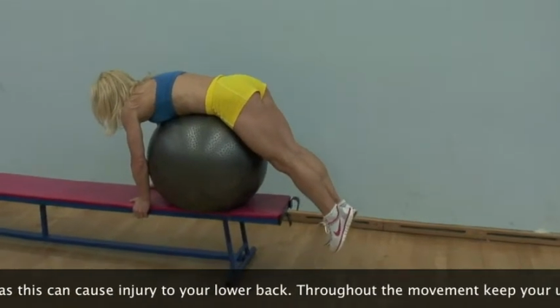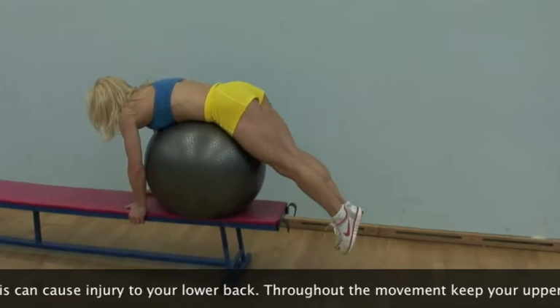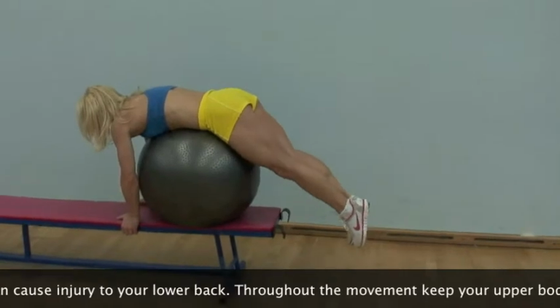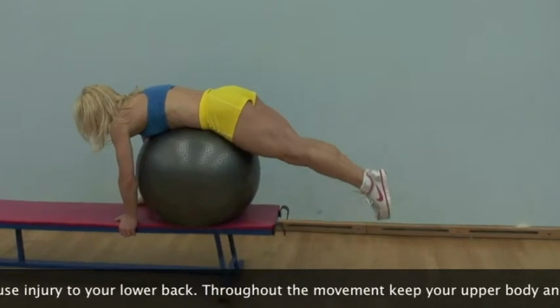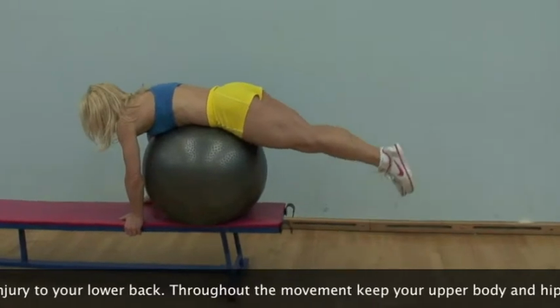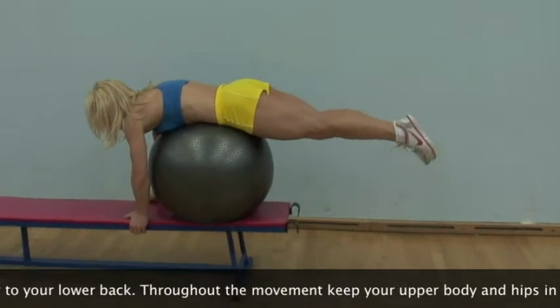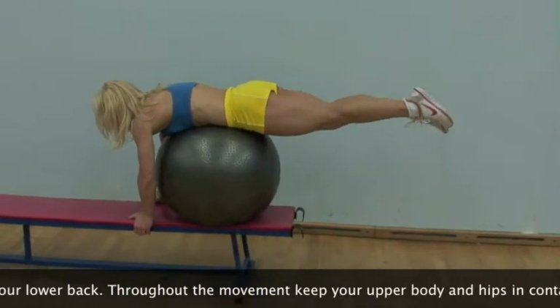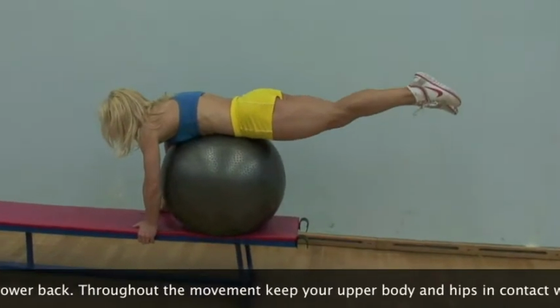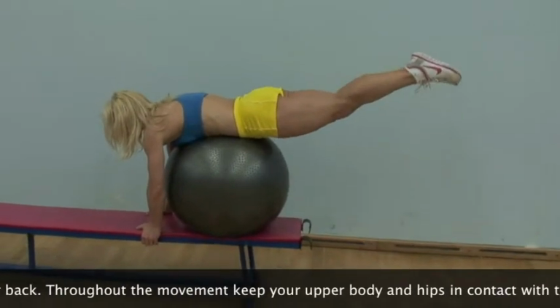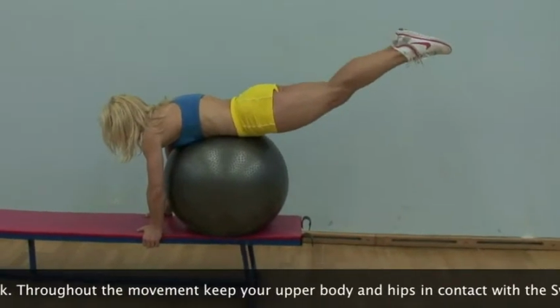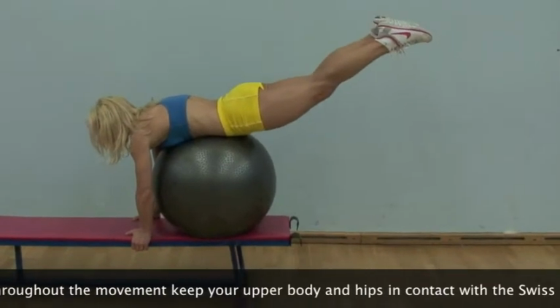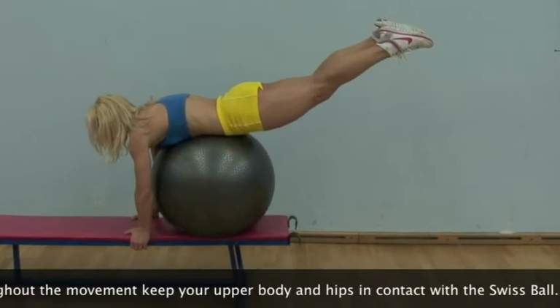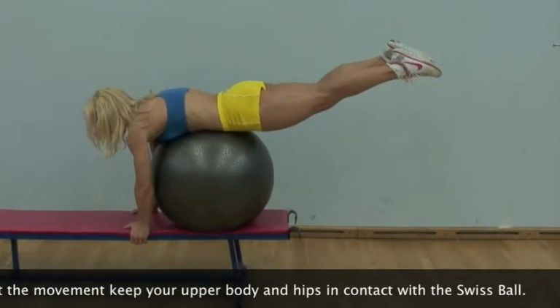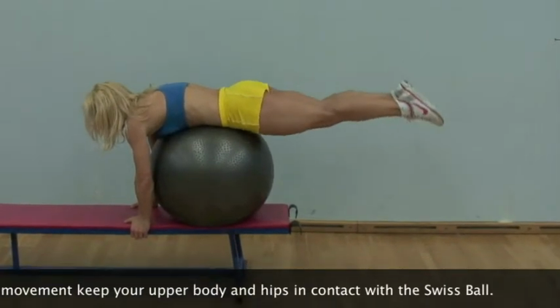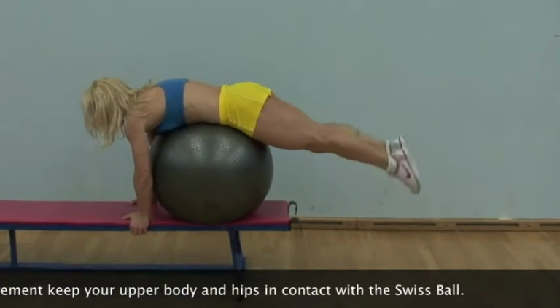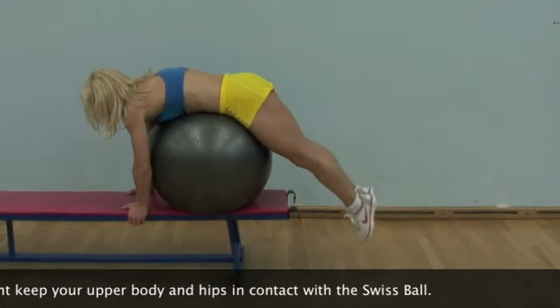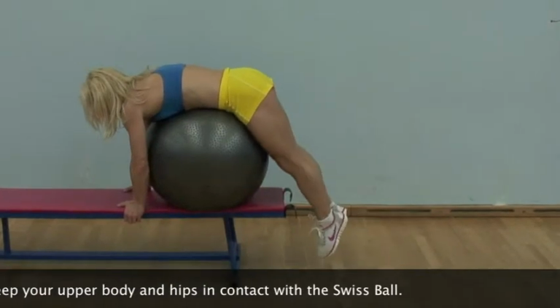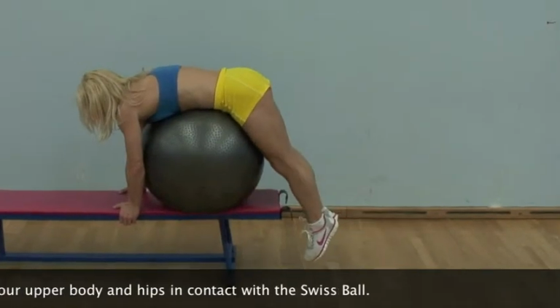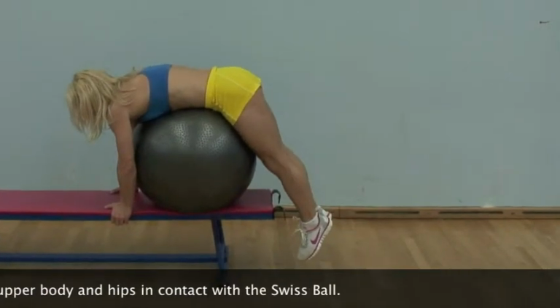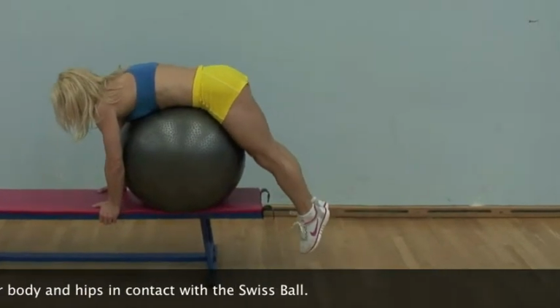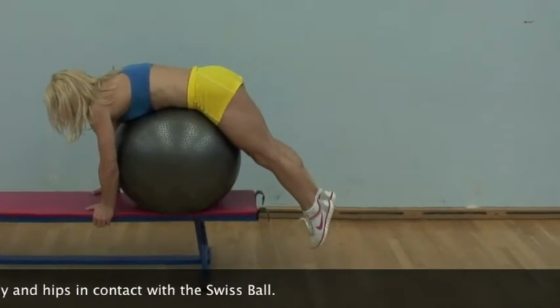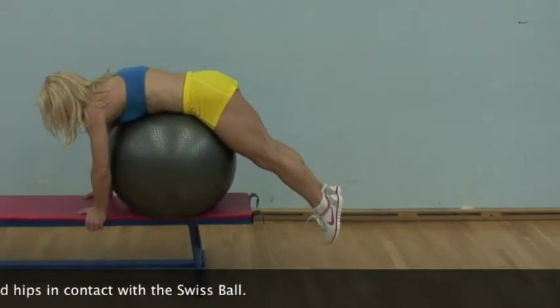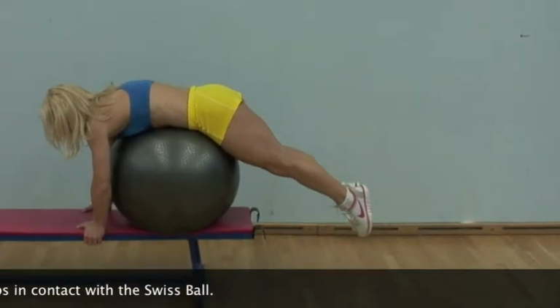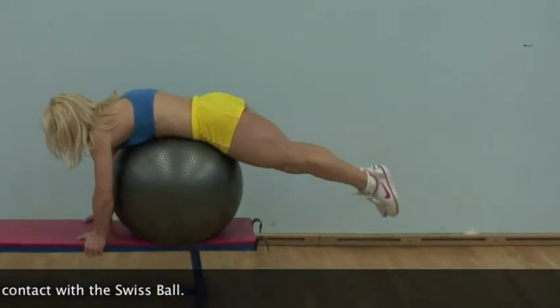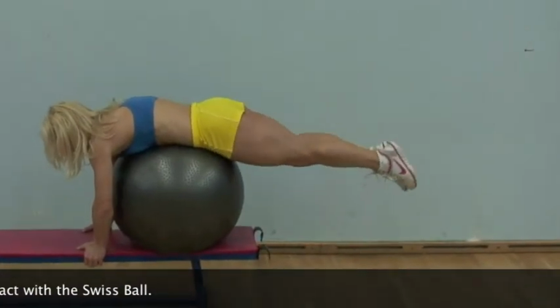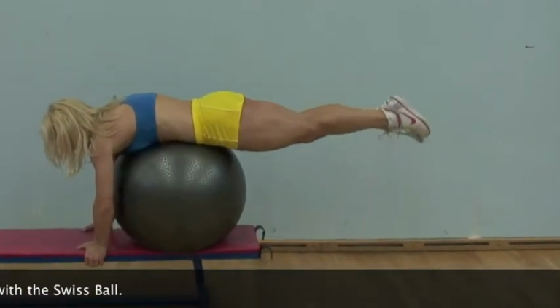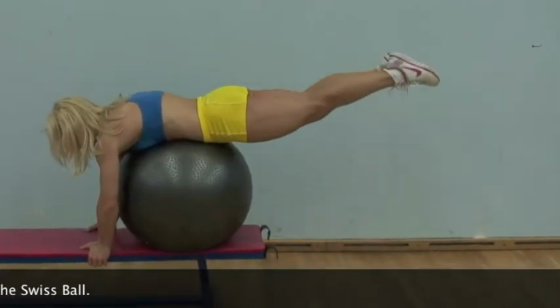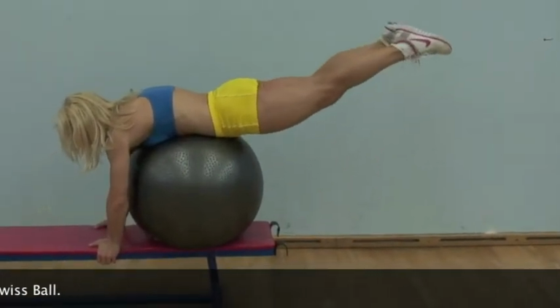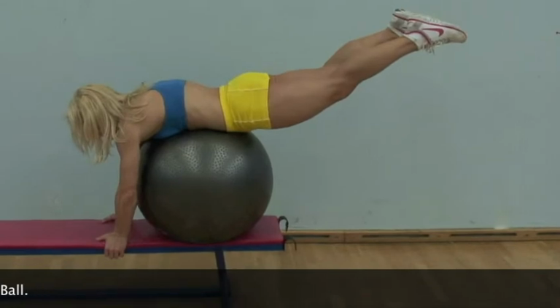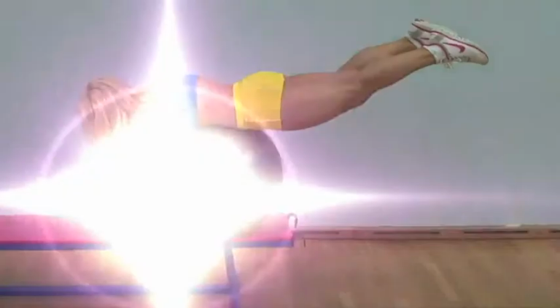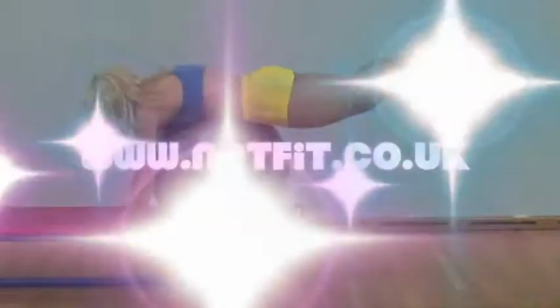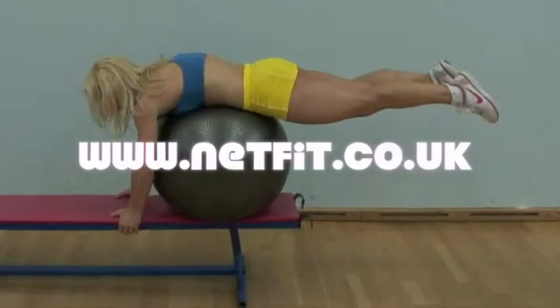Avoid over-extending in the upper phase, as this can cause injury to your lower back. If performing in a two-leg fashion, aim to keep your hips in contact with the Swiss ball throughout the movement.